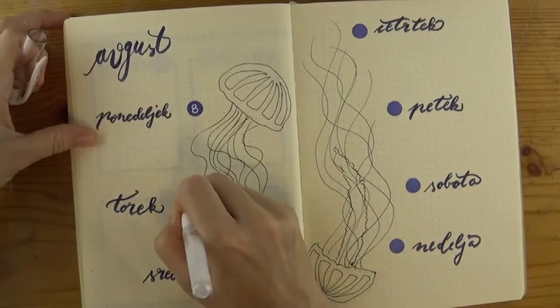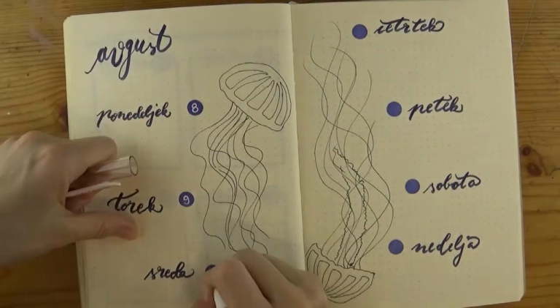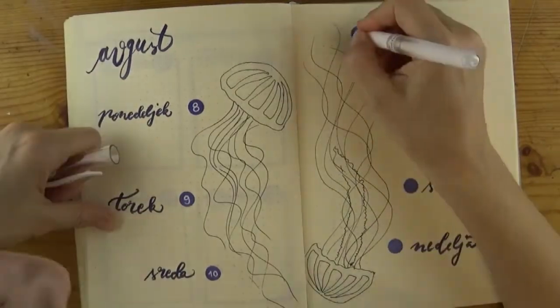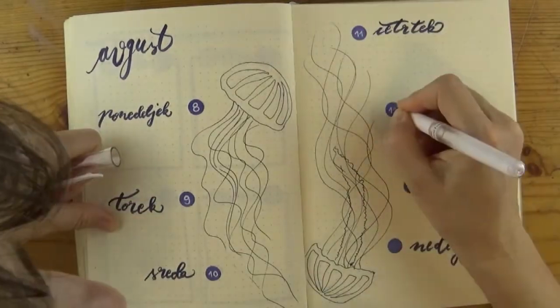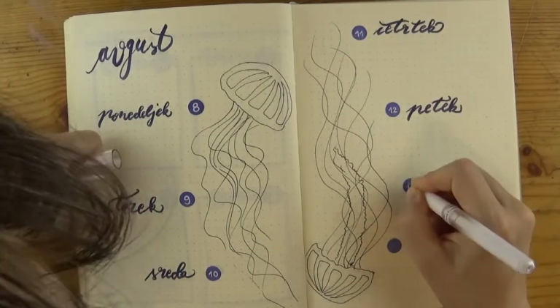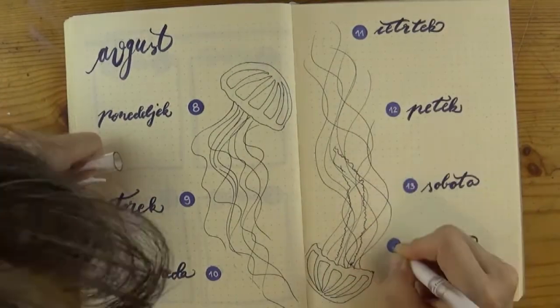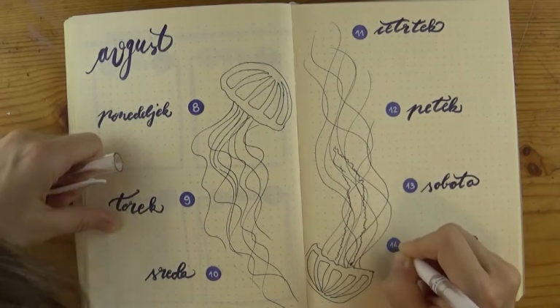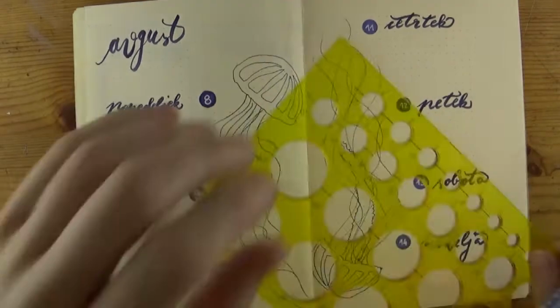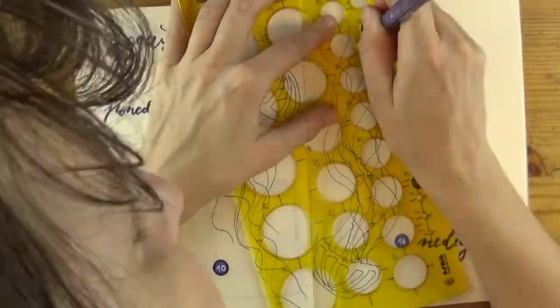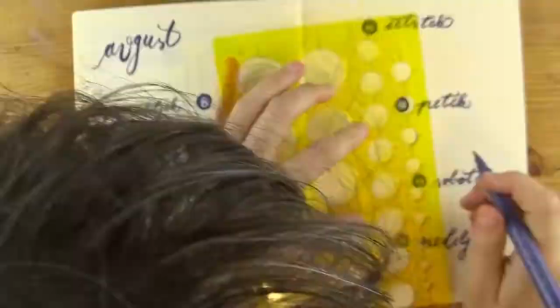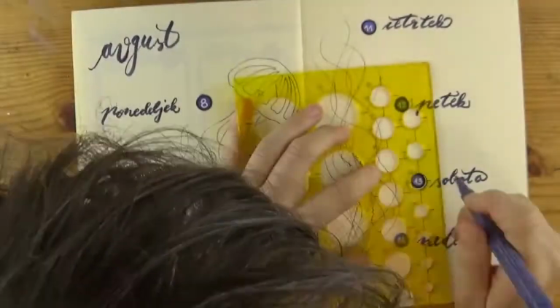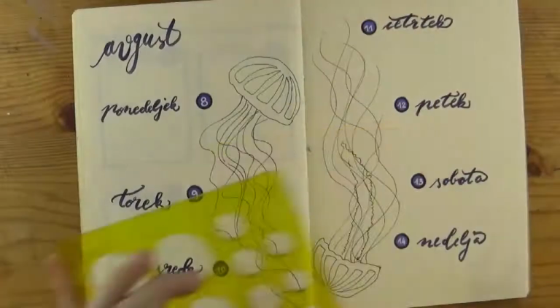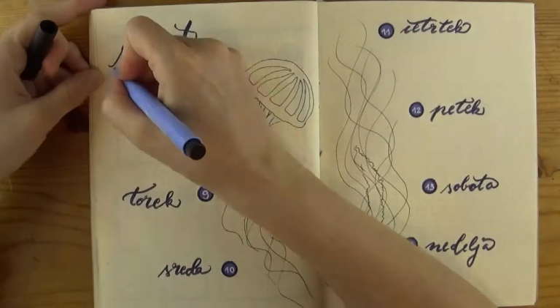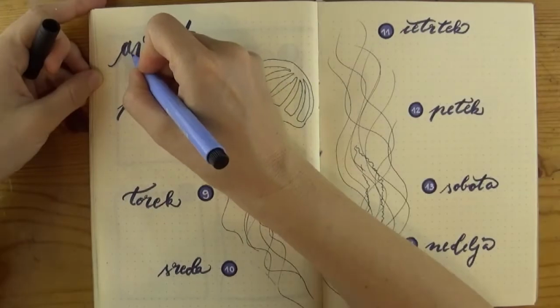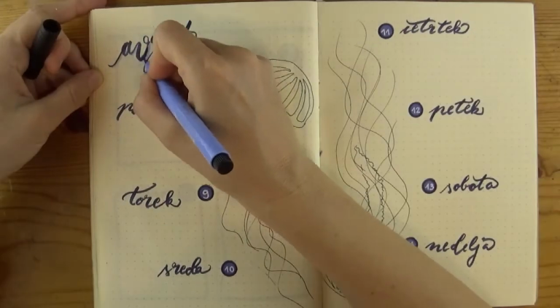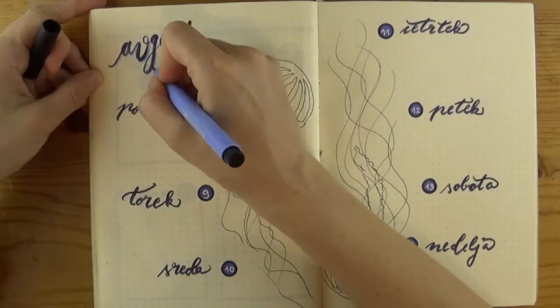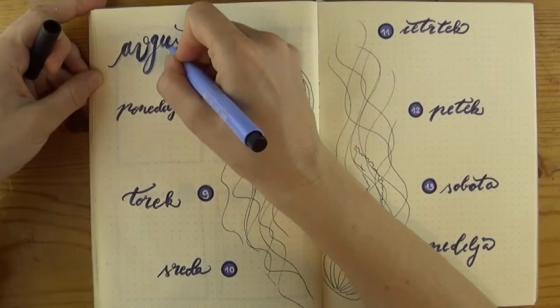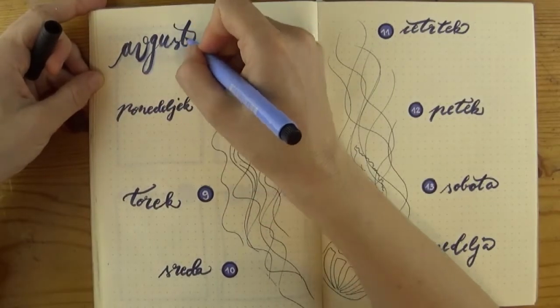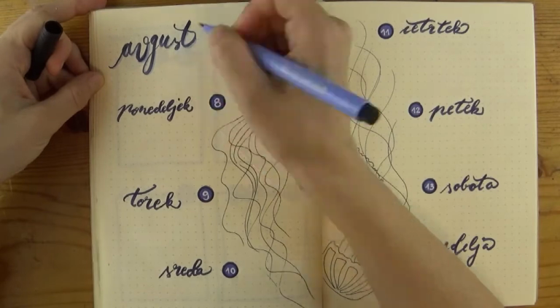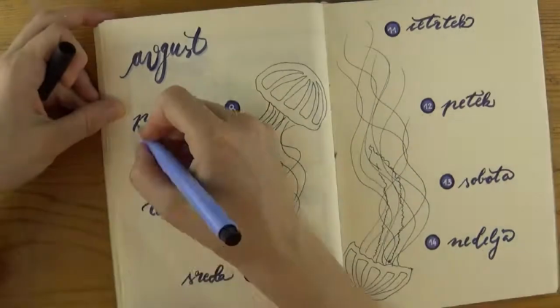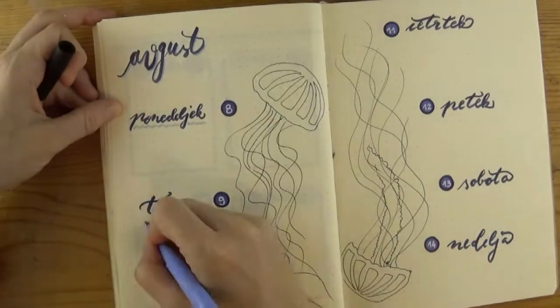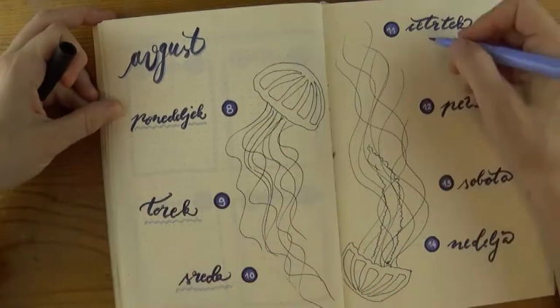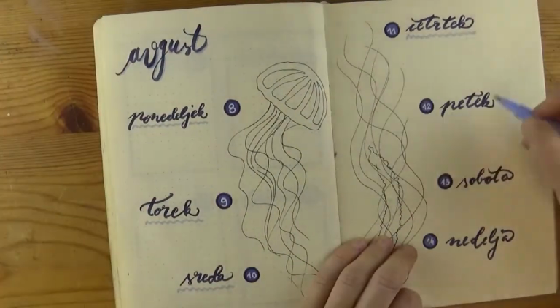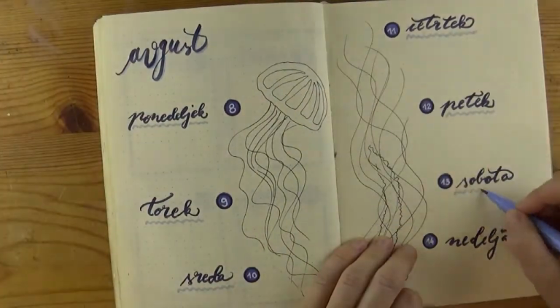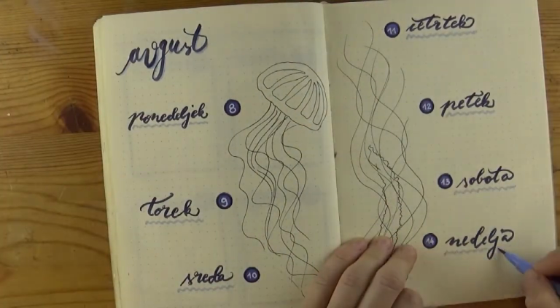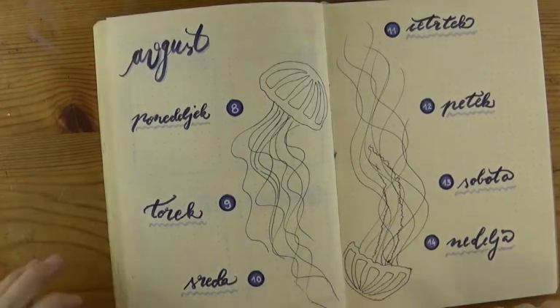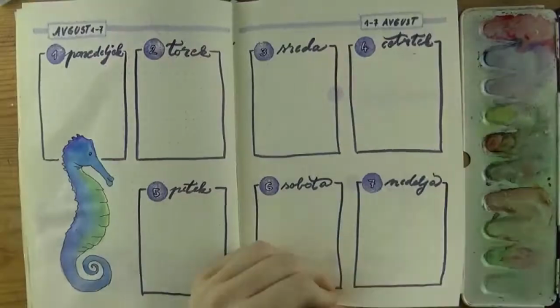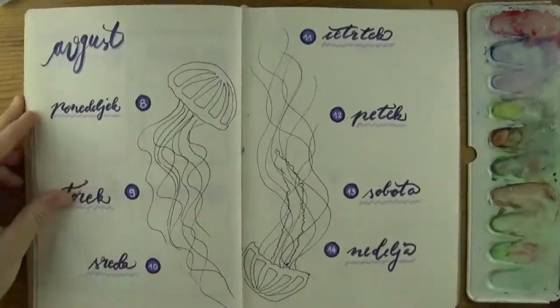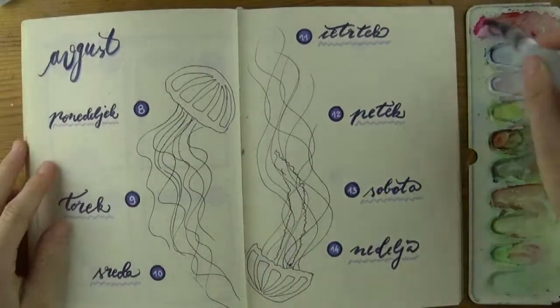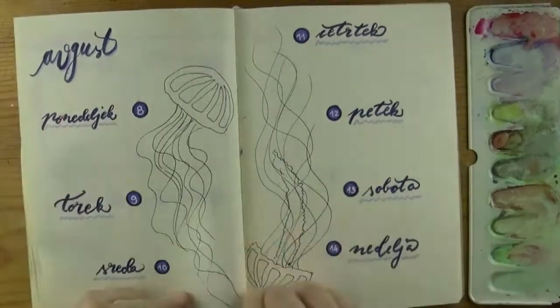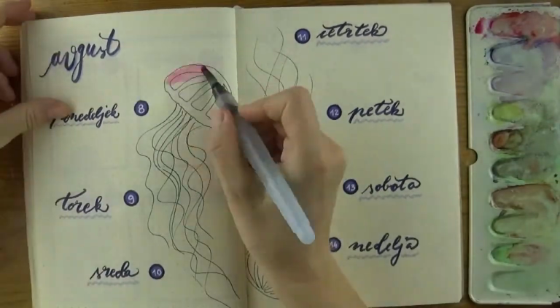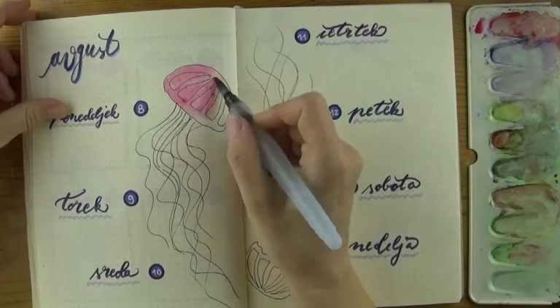Then I saw the stamp circles were a bit too wonky for my liking and they could use a darker edge, so I went over them with a darker blue marker — I think it was indigo peat pen. Lastly I added some shadows to the title and the wavy underlining to the days of the week.